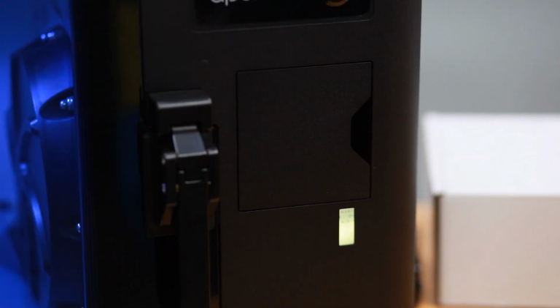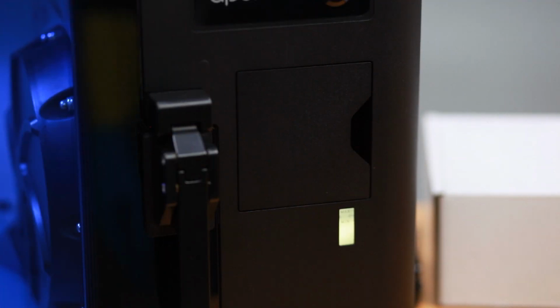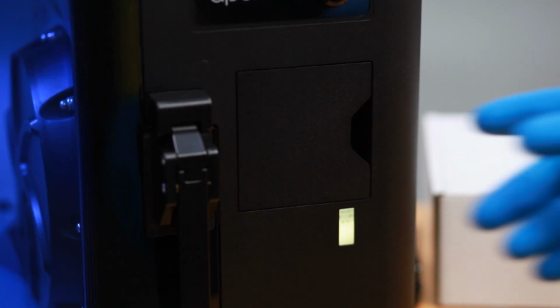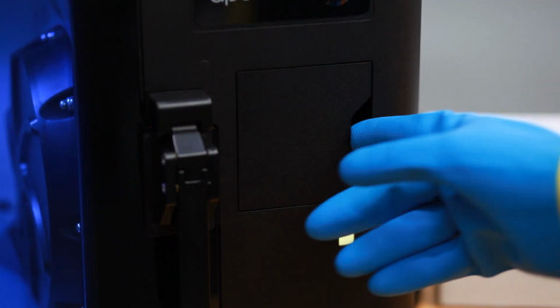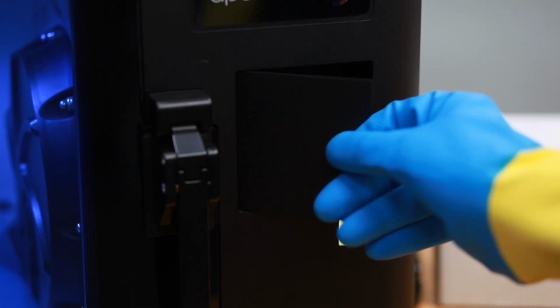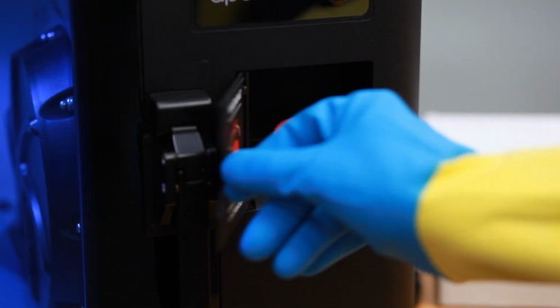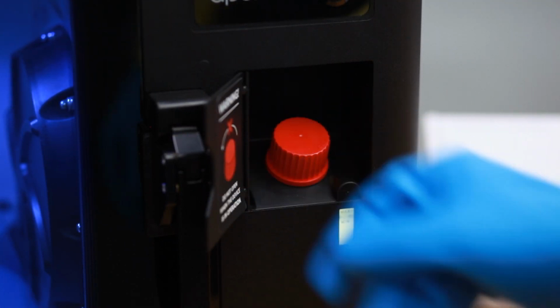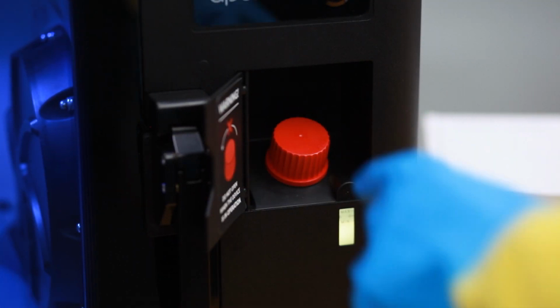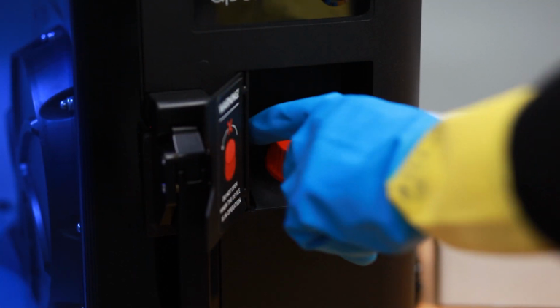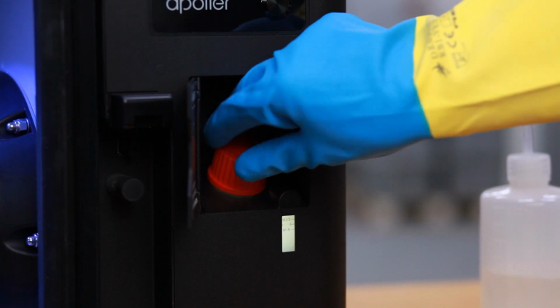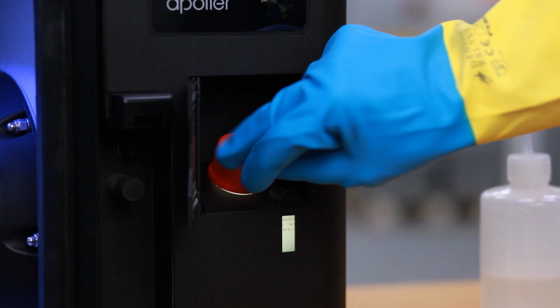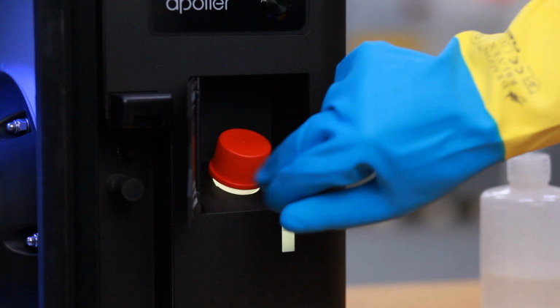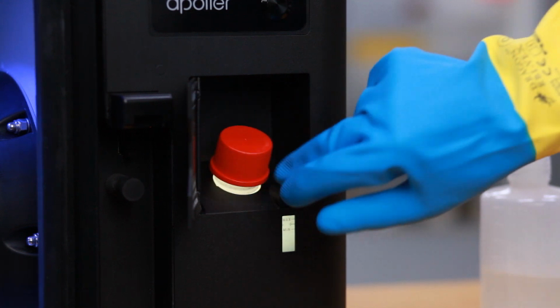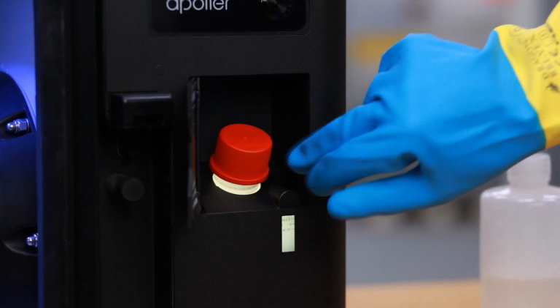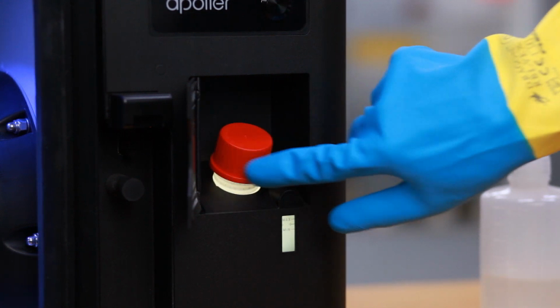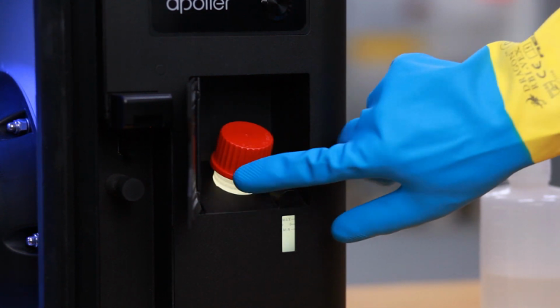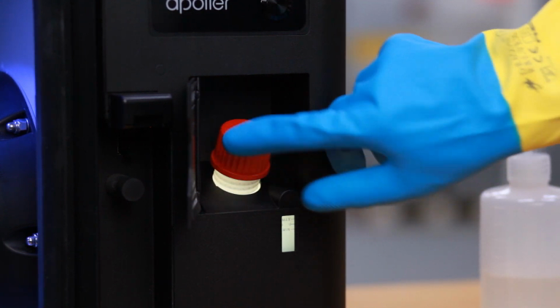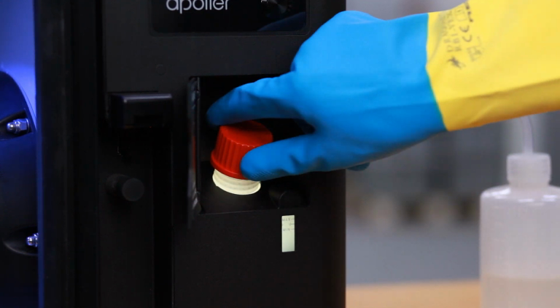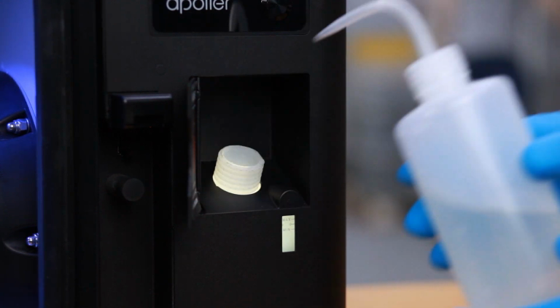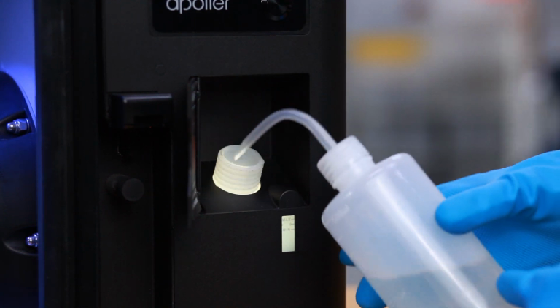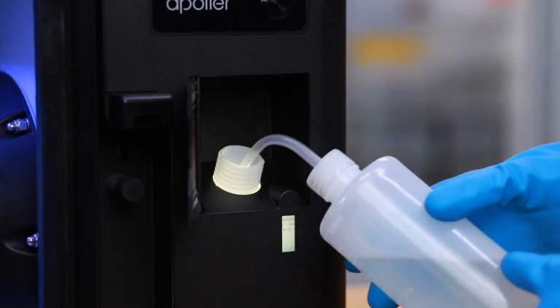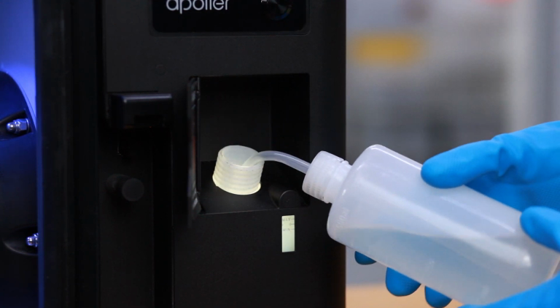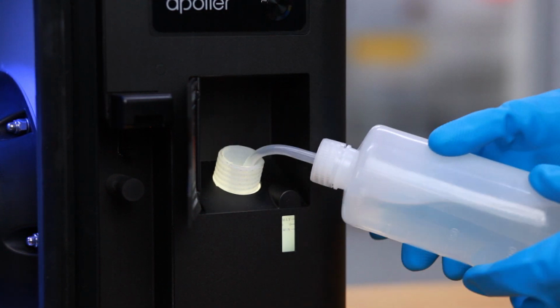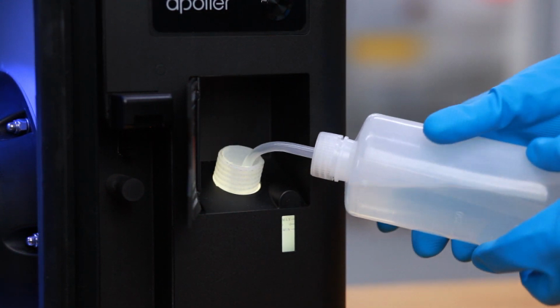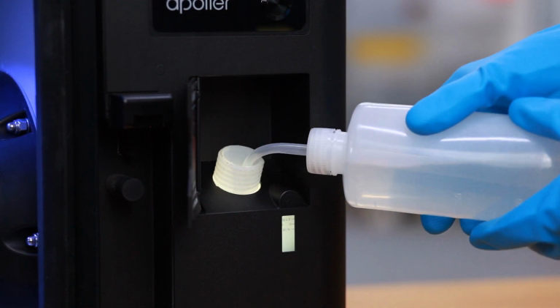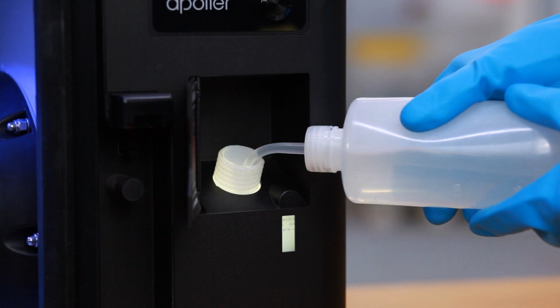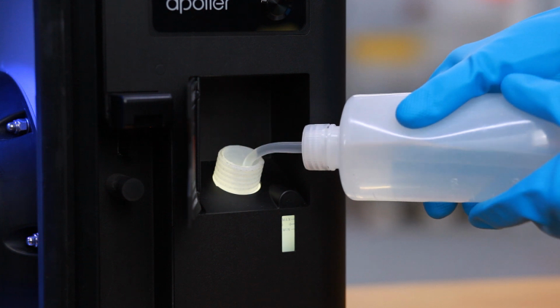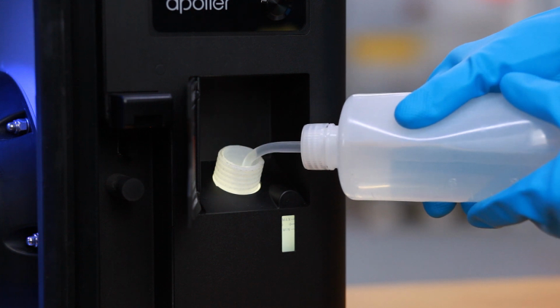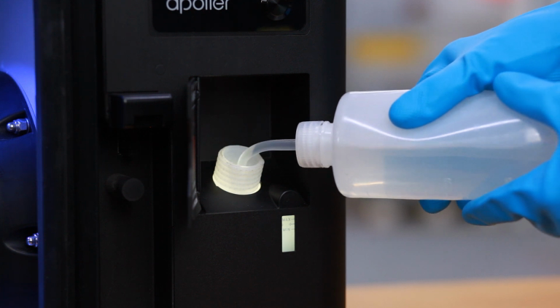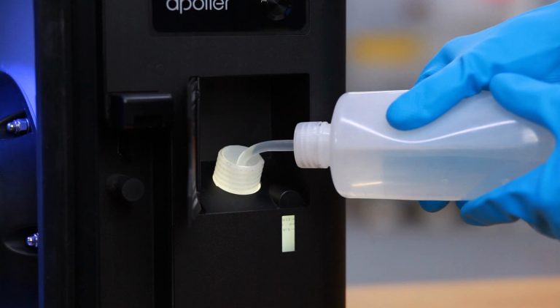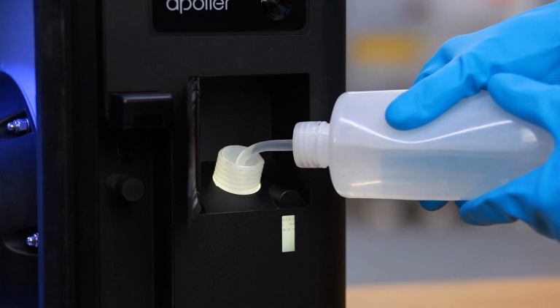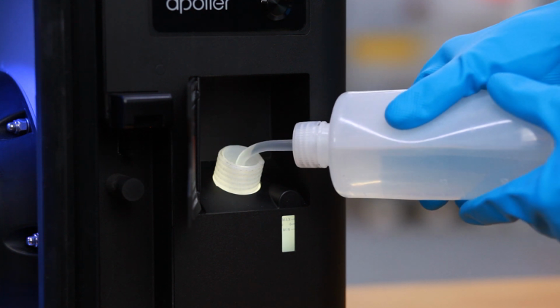Open the filler cover and unscrew the filler cap. Pour solvent into the wash bottle from the starter kit. Fill the tank with liquid up to the line marked with arrows.